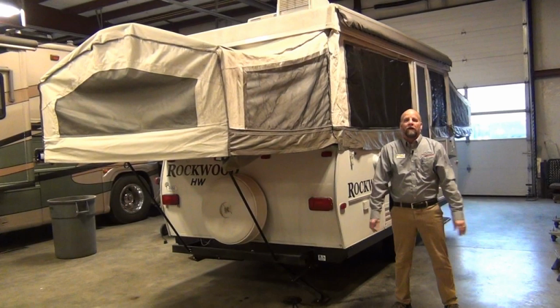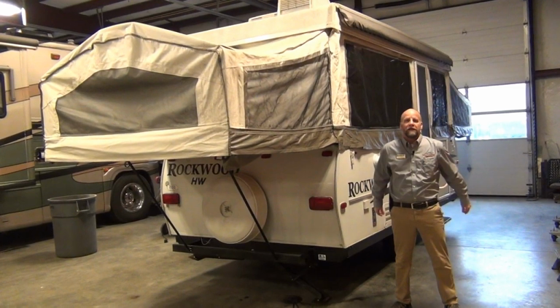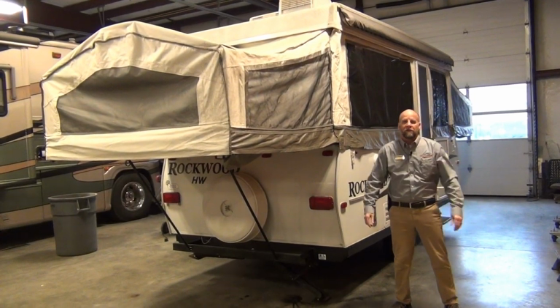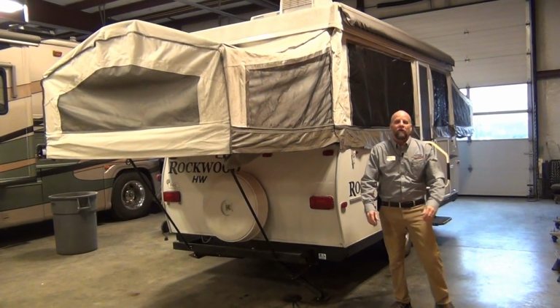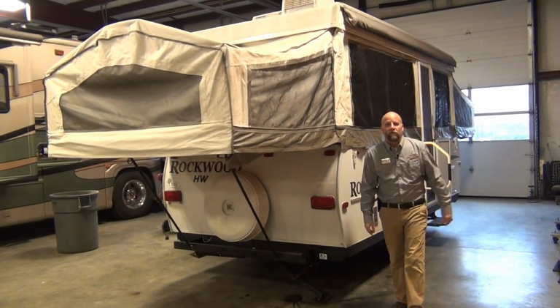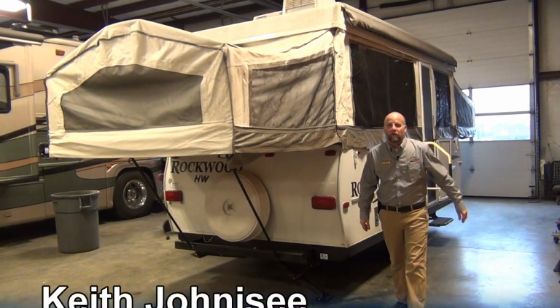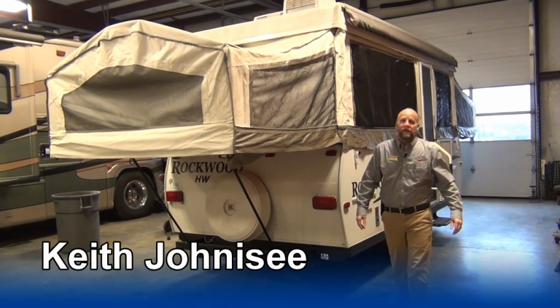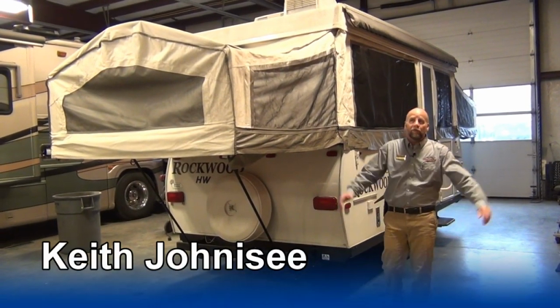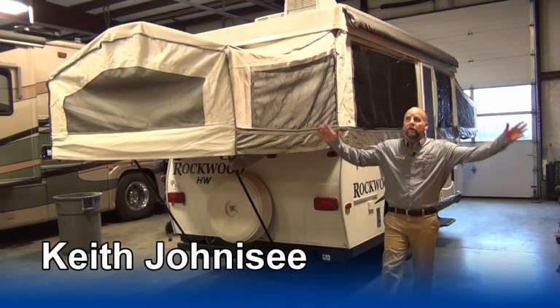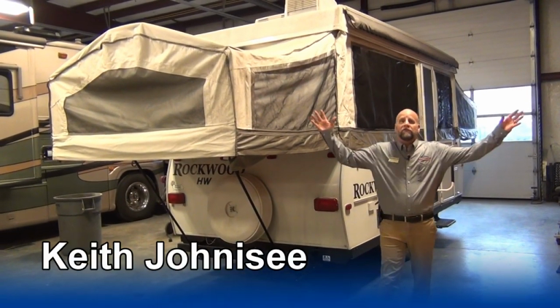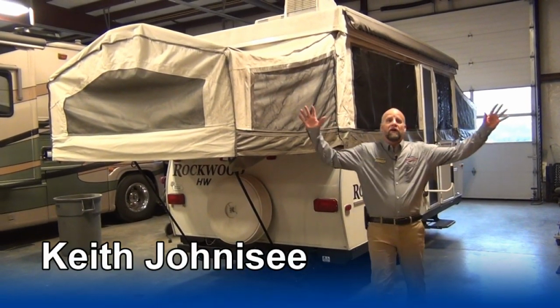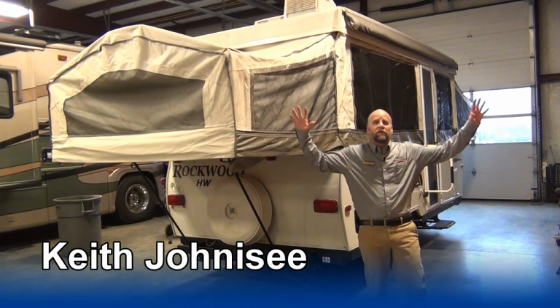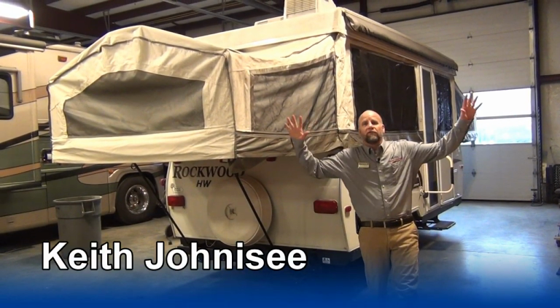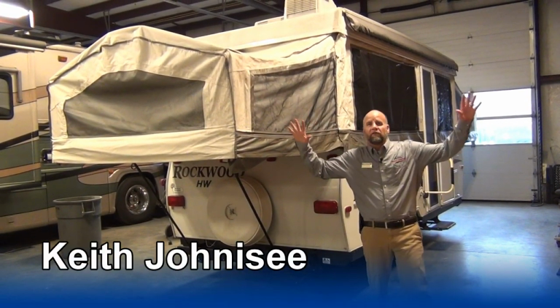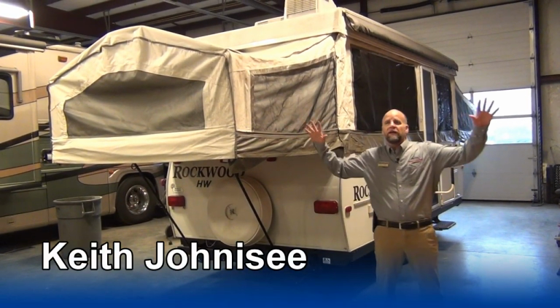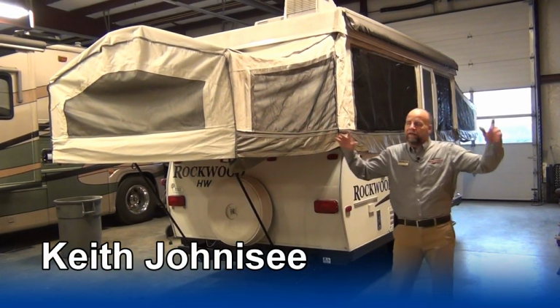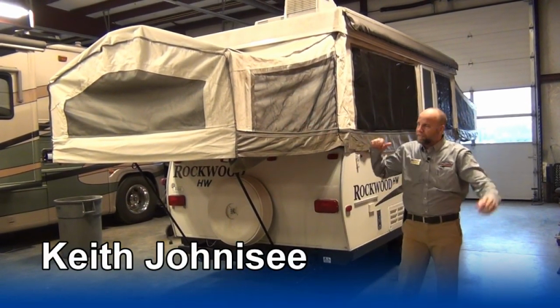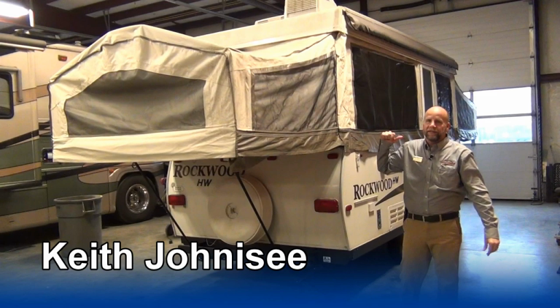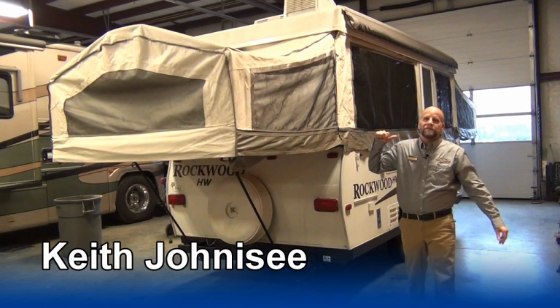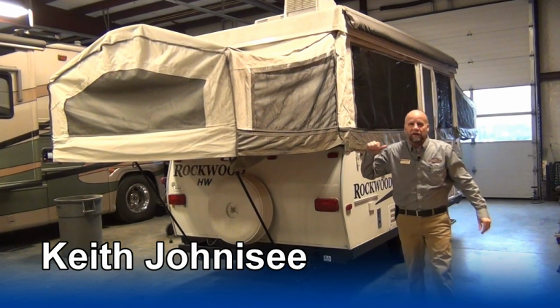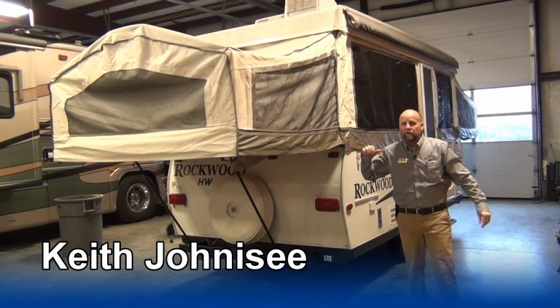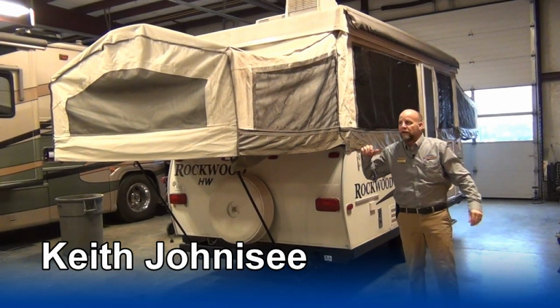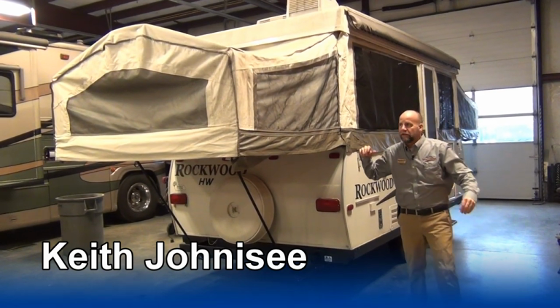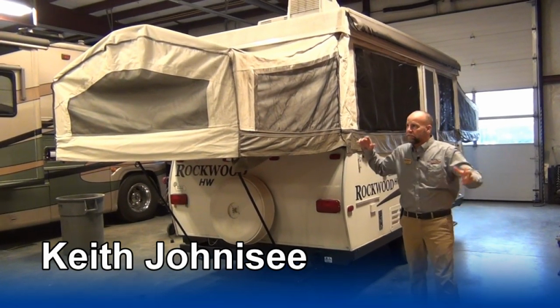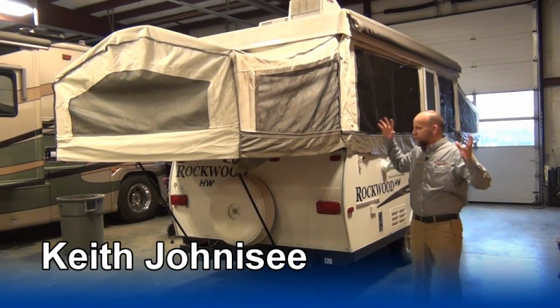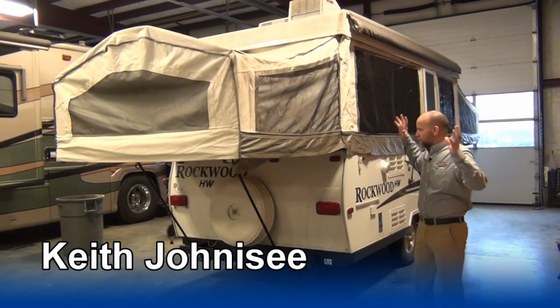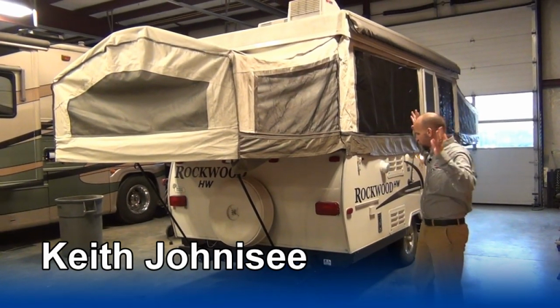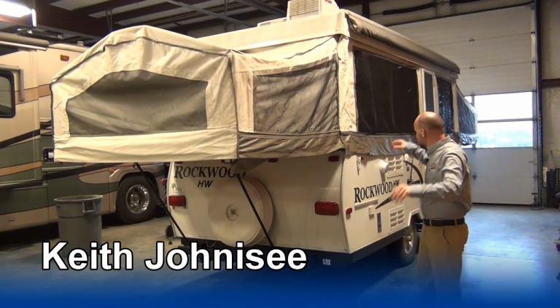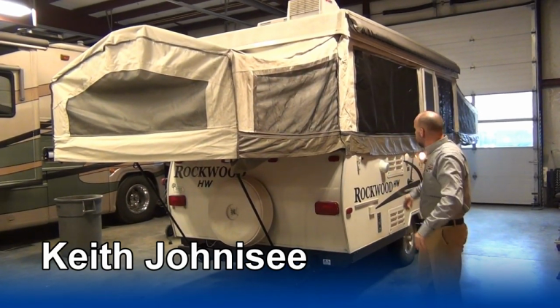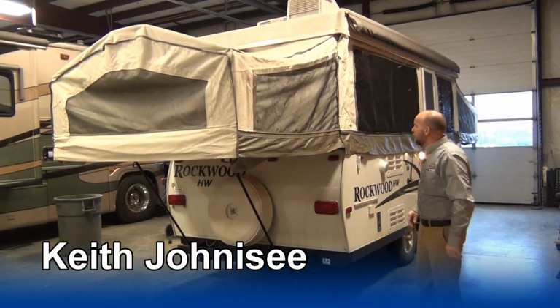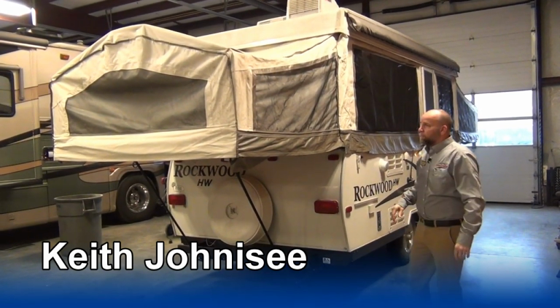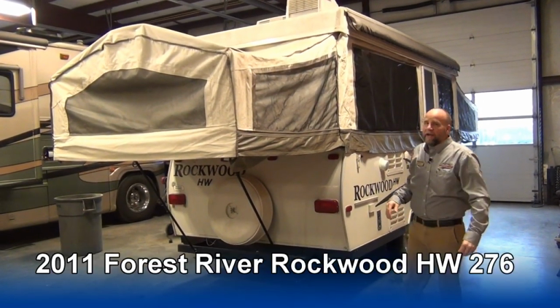Hey, Keith here at Mount Comfort RV. We are inside our service facility. It's nasty outside — been raining, things have been wet, all the snow's been melting. But hey, I have got the Cadillac of pop-ups.